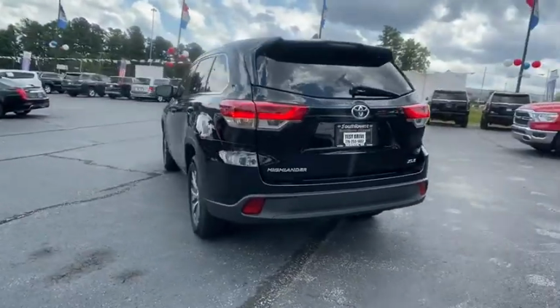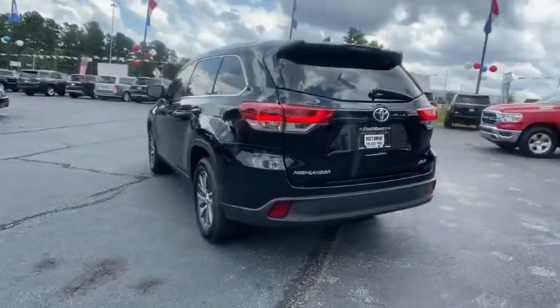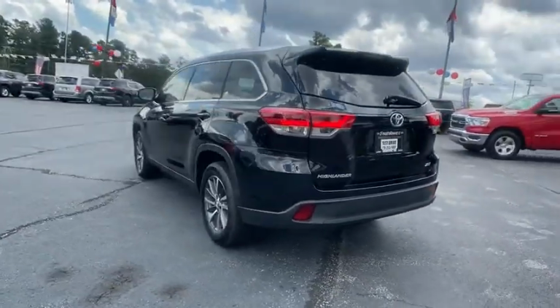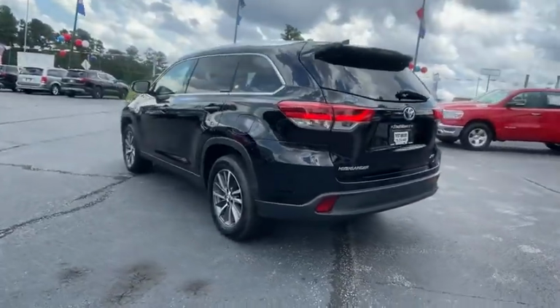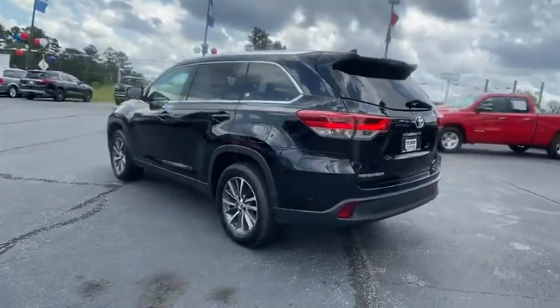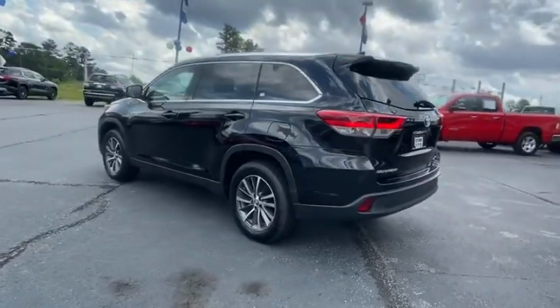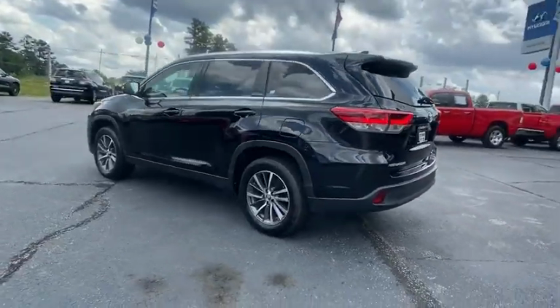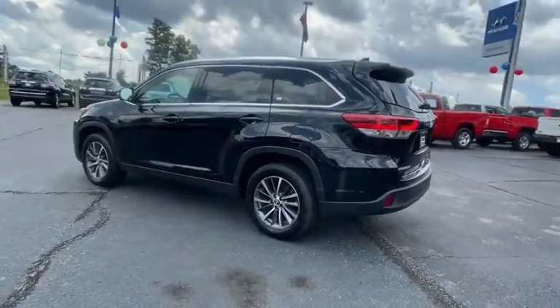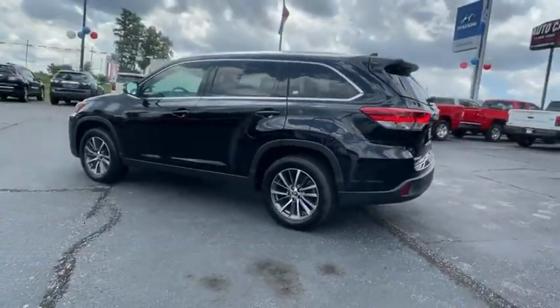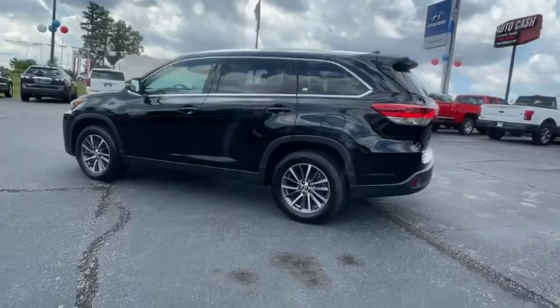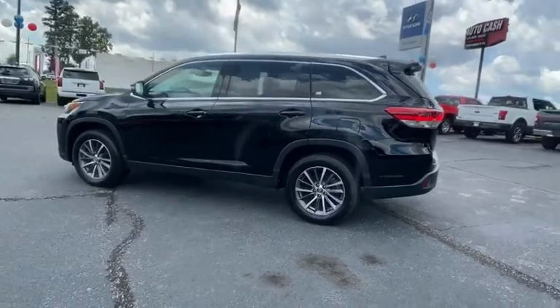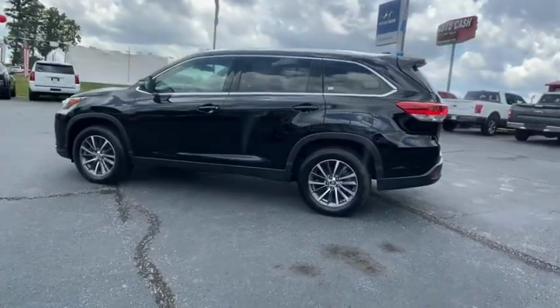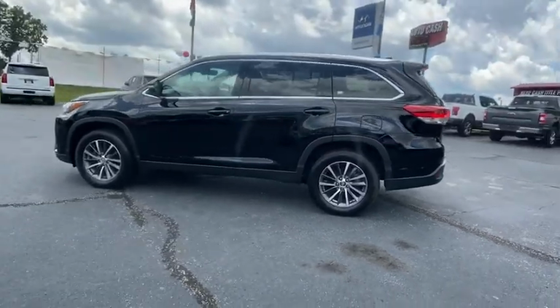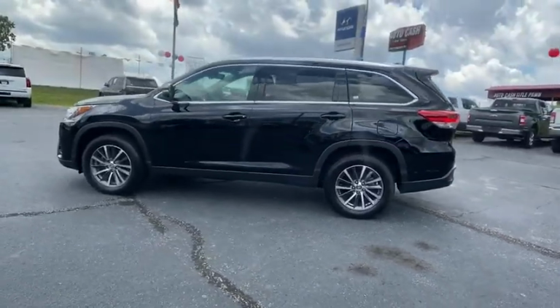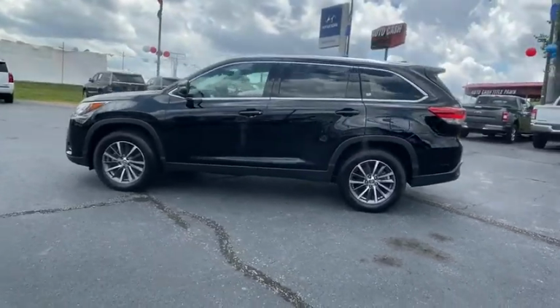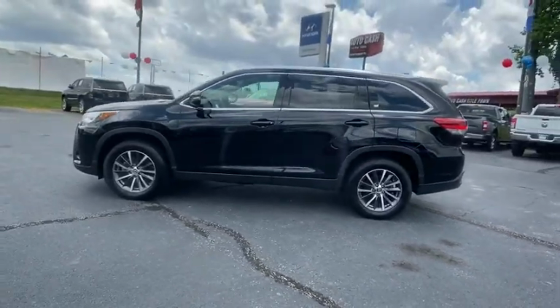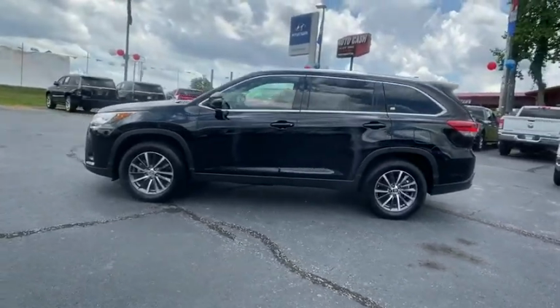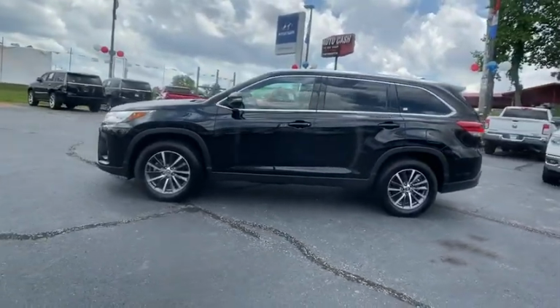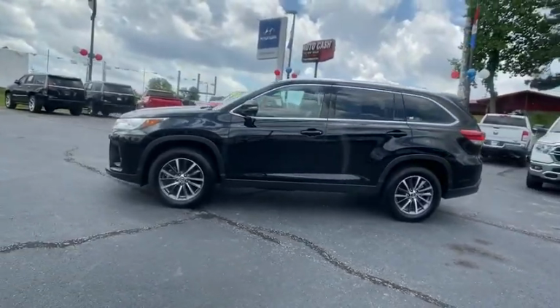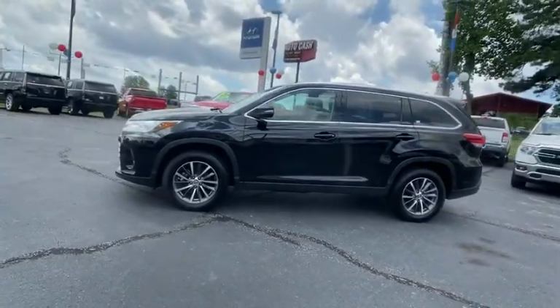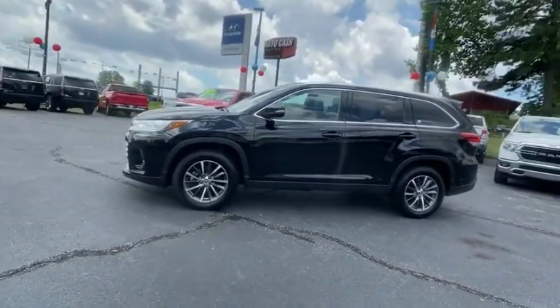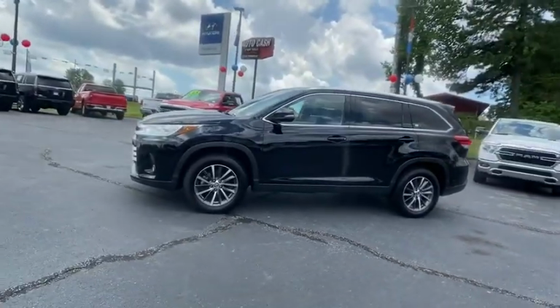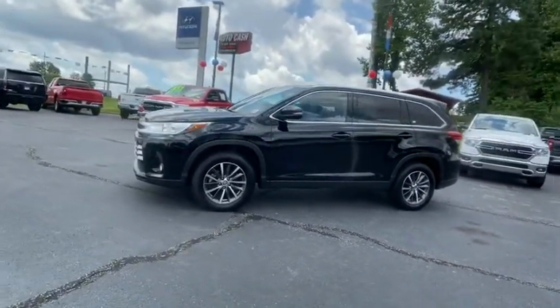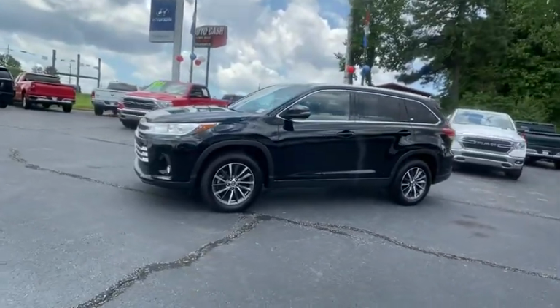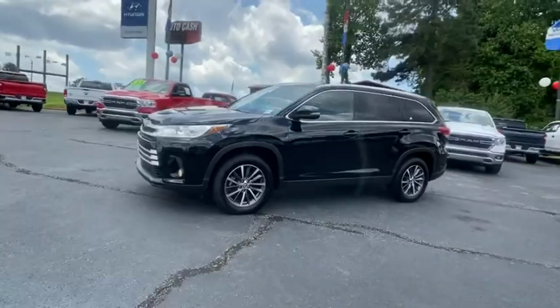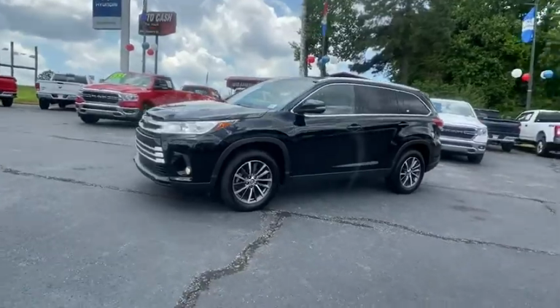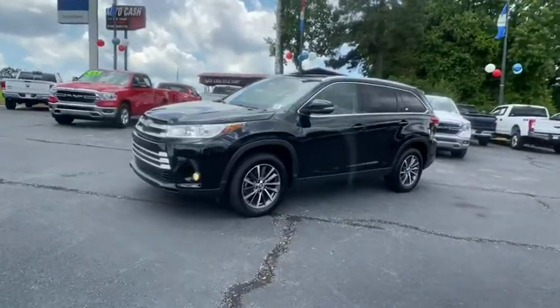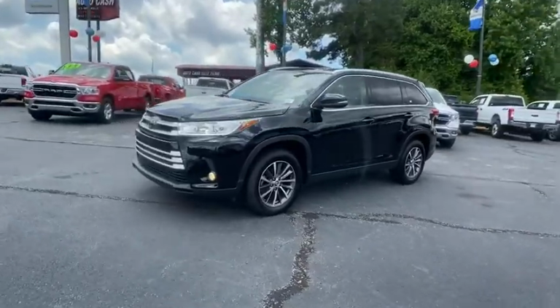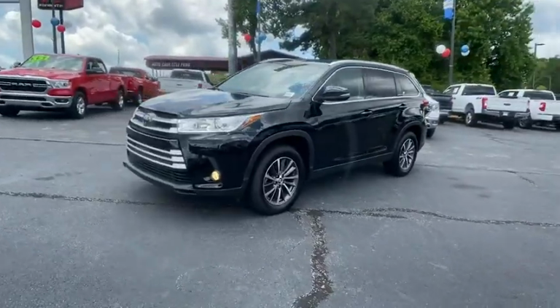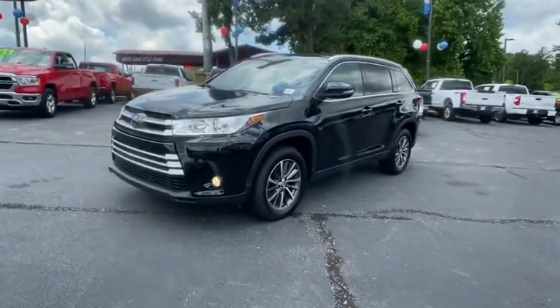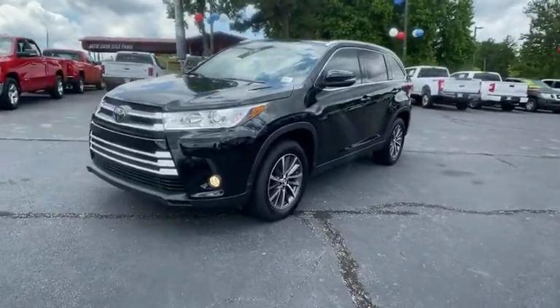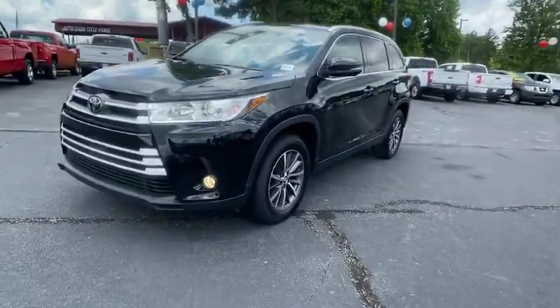A 2019 top safety pick, the Highlander is where substance meets style. This beauty is sure to make you the talk of the neighborhood, so call or drop in for a test drive today.